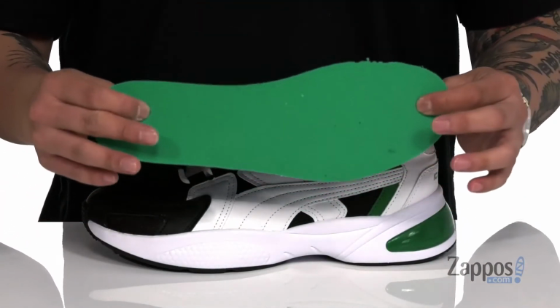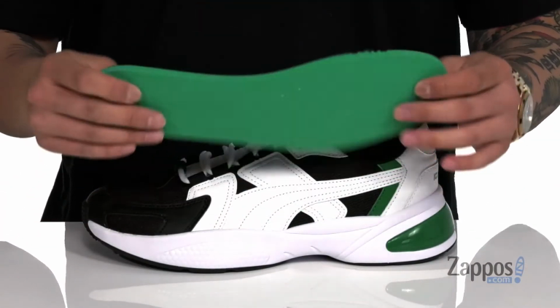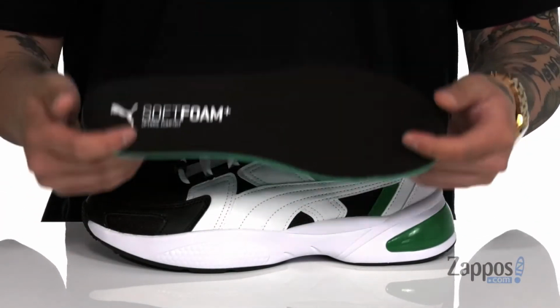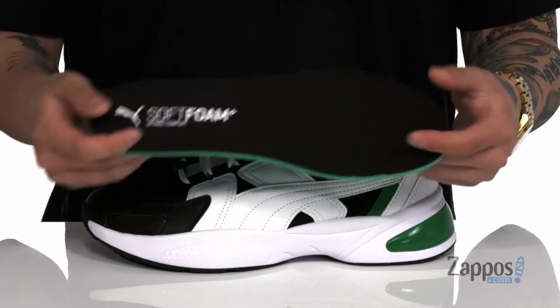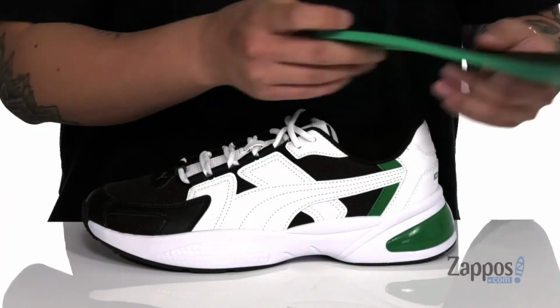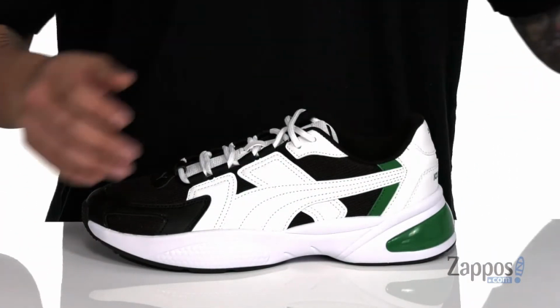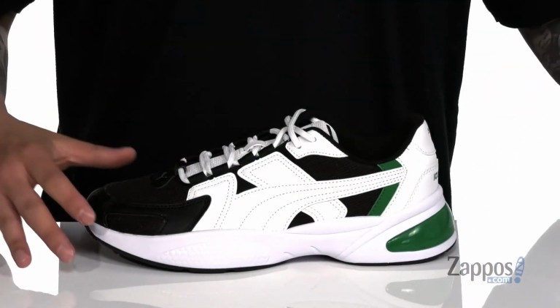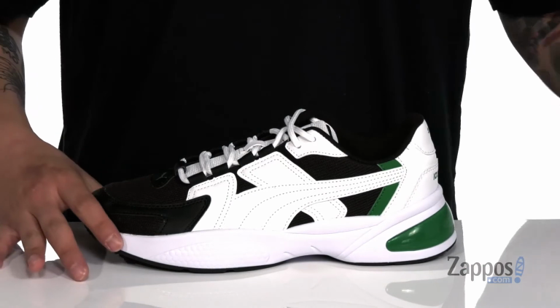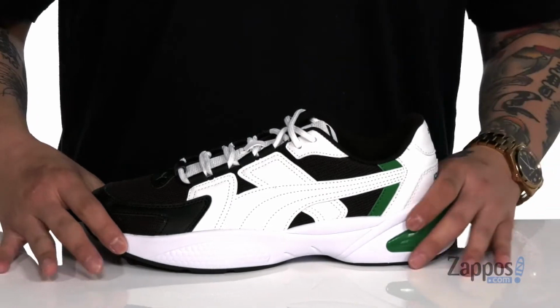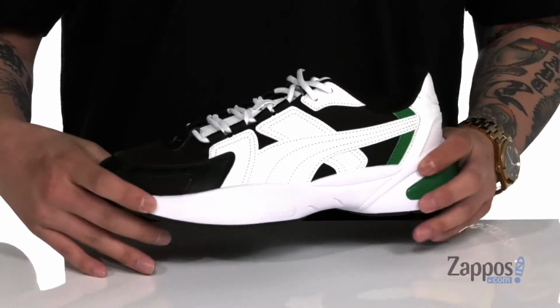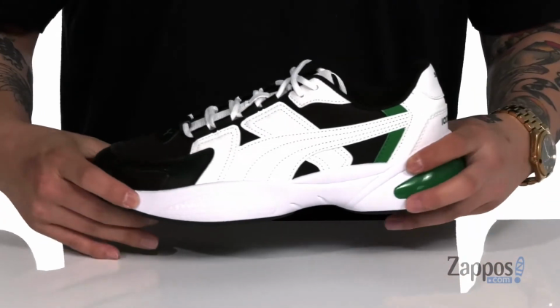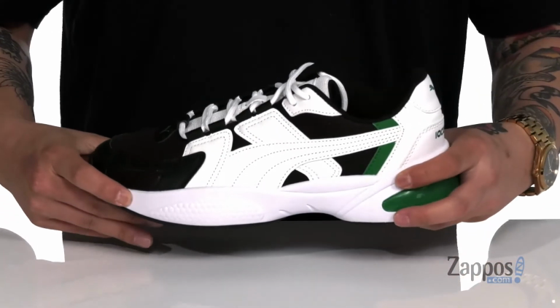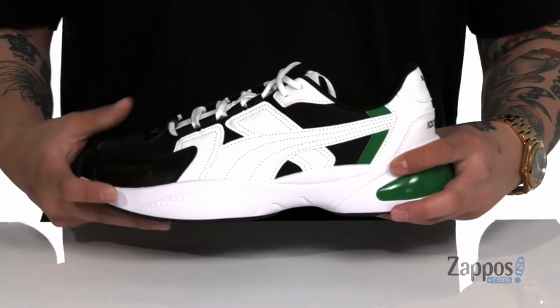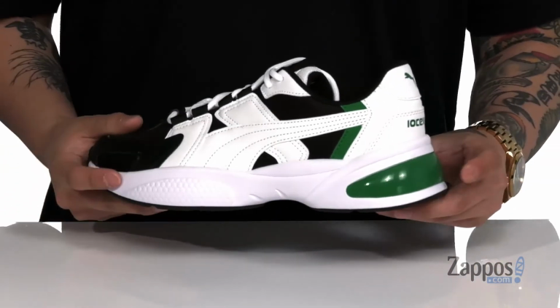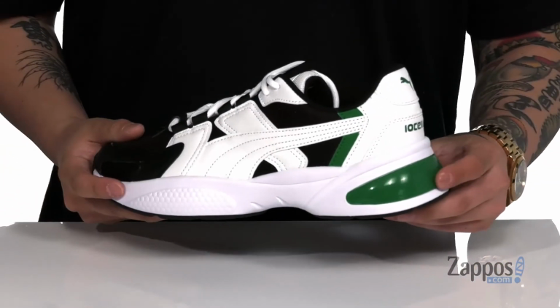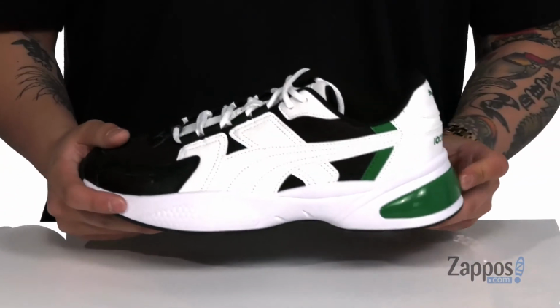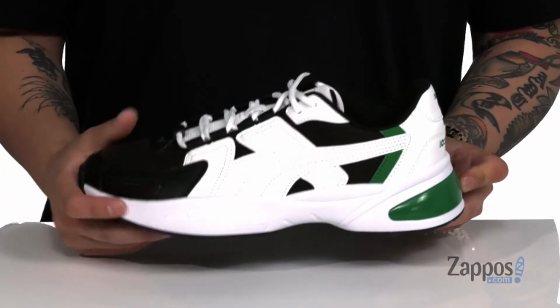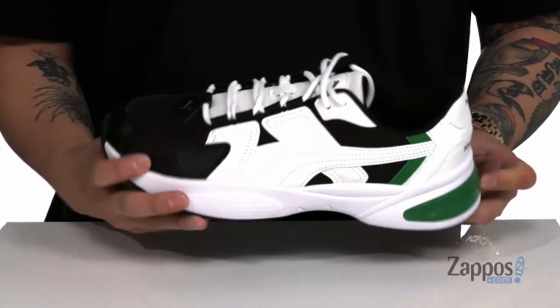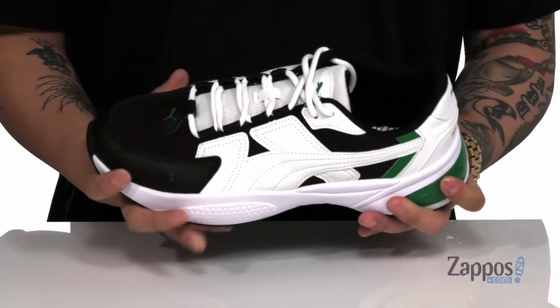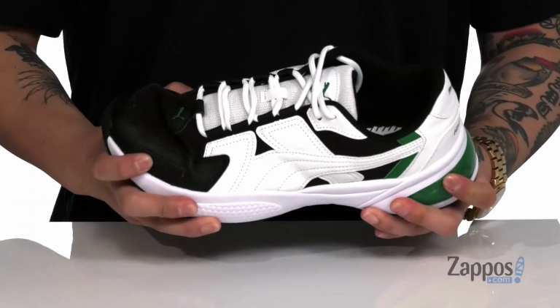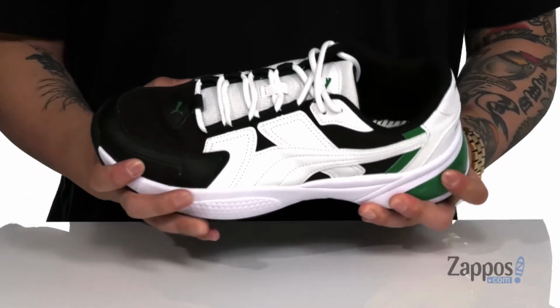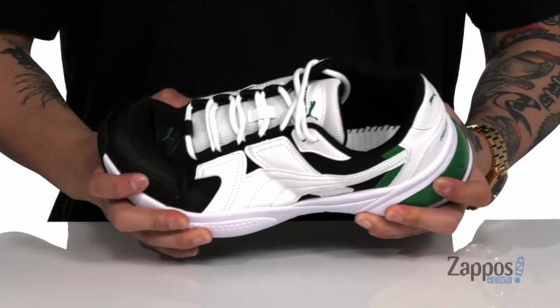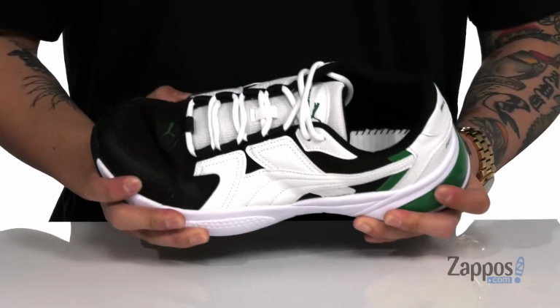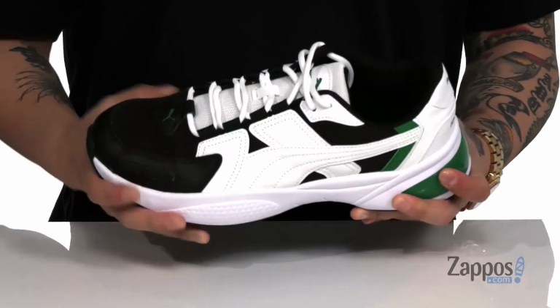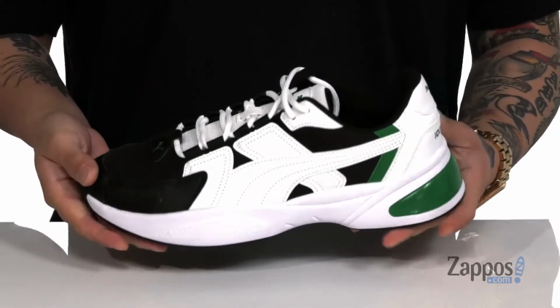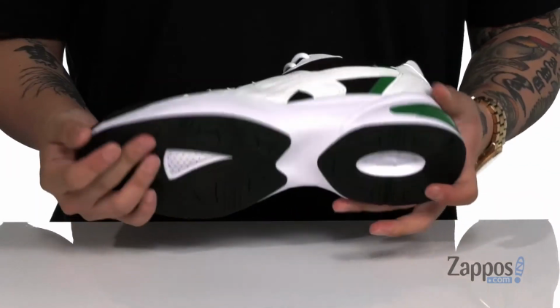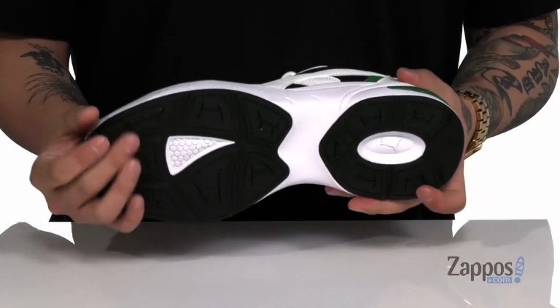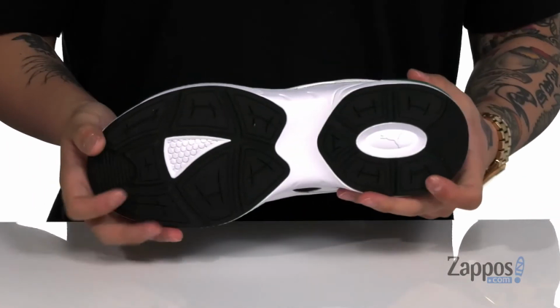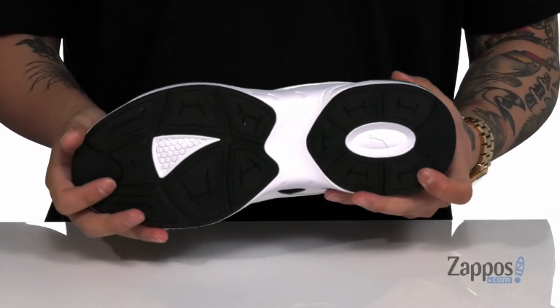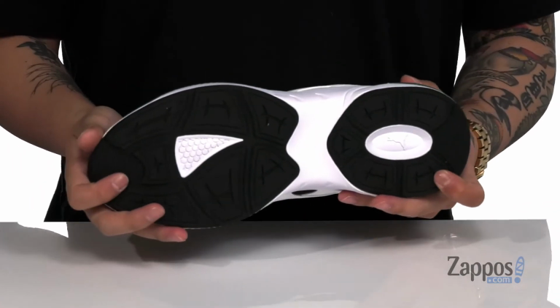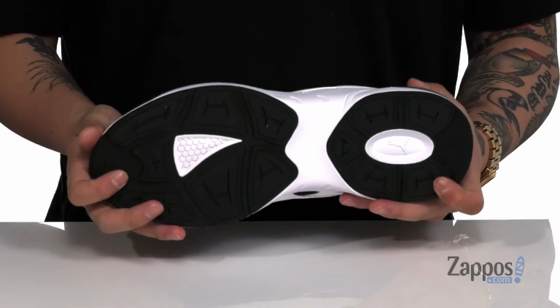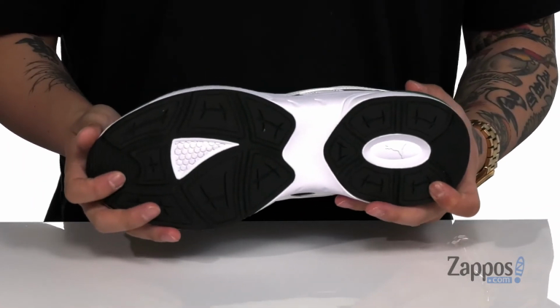A removable soft cushioned footbed can help absorb shock and keep you comfortable while you're on your feet. That works out great with the lightweight shock-absorbing foam on the midsole and cell technology at the heel. A nice flexible yet sturdy design on the shoe itself, and of course a durable rubber outsole to keep you stable.